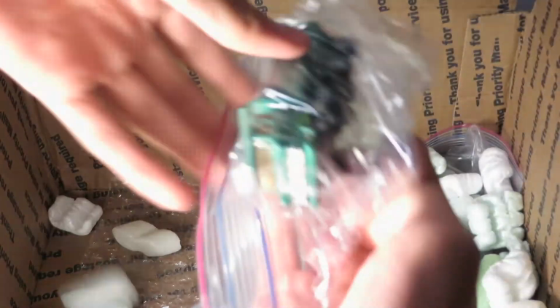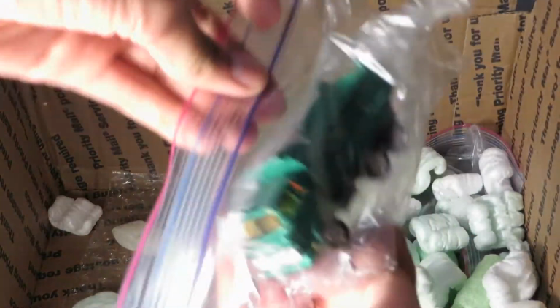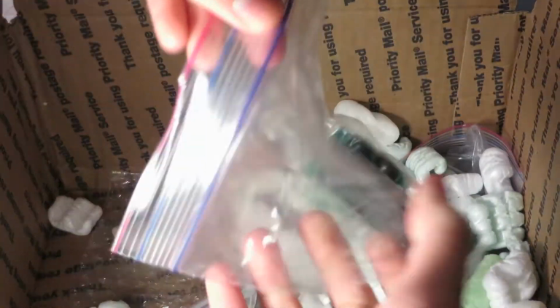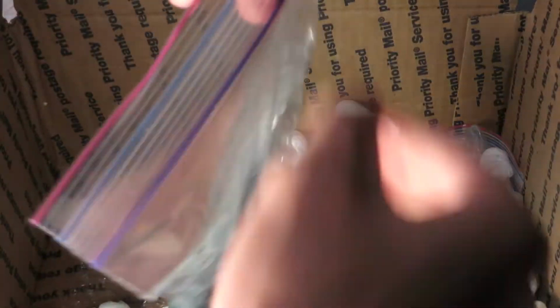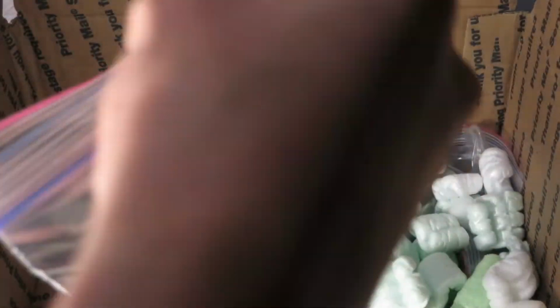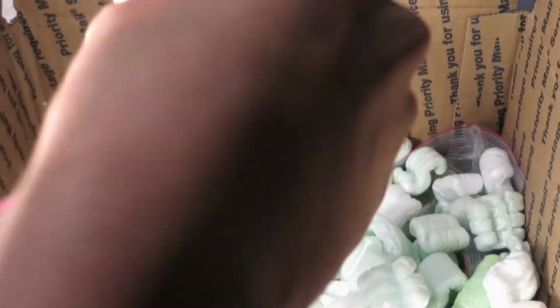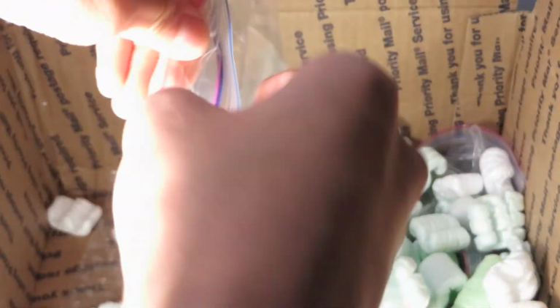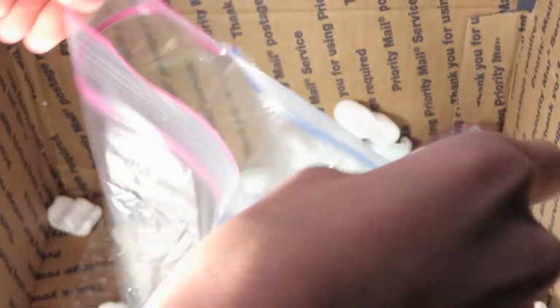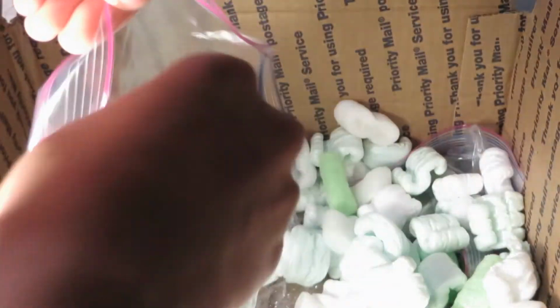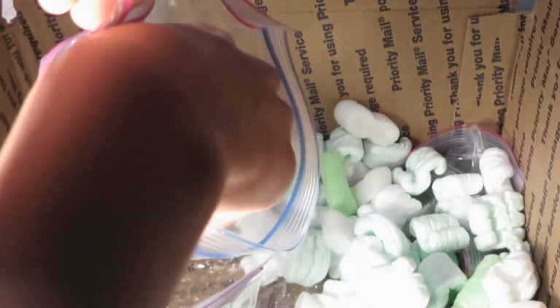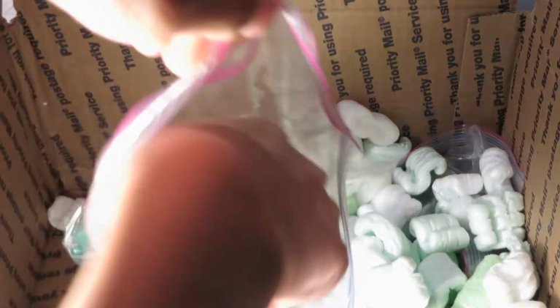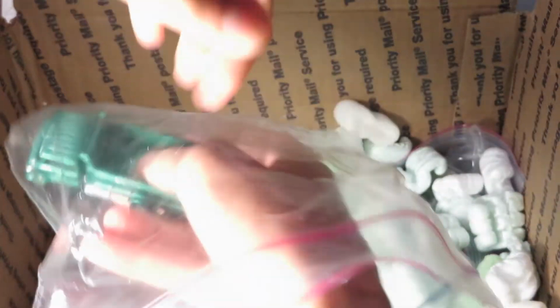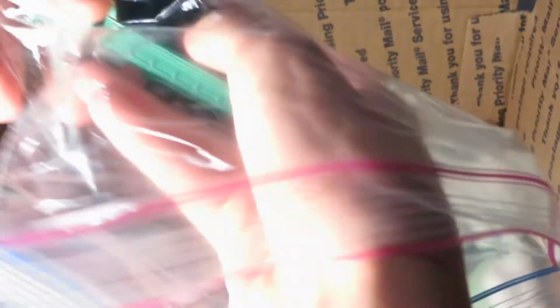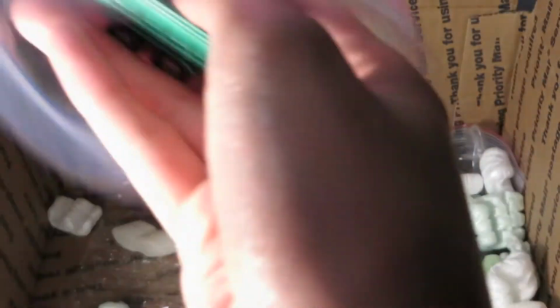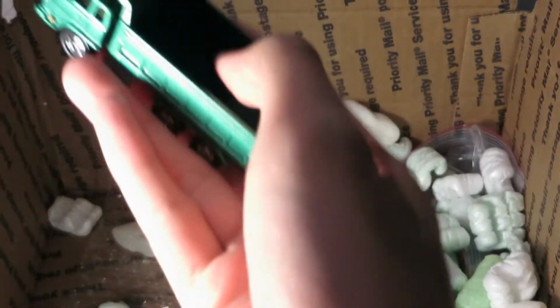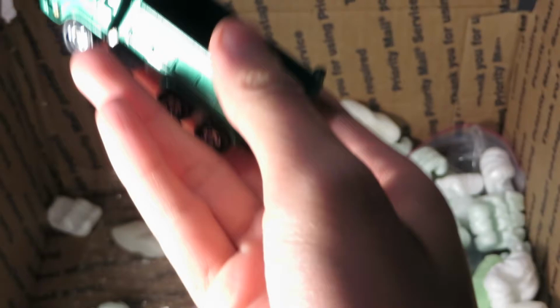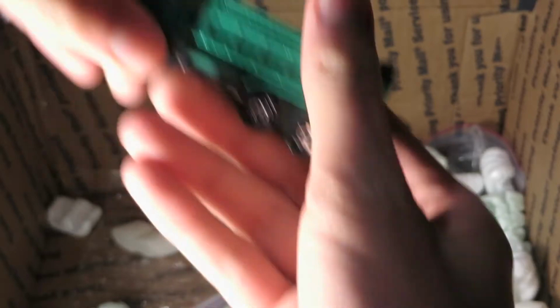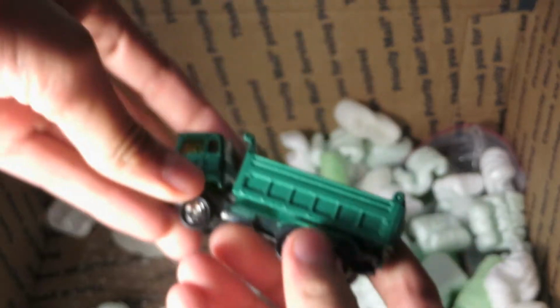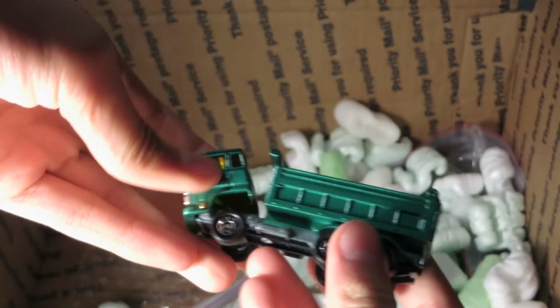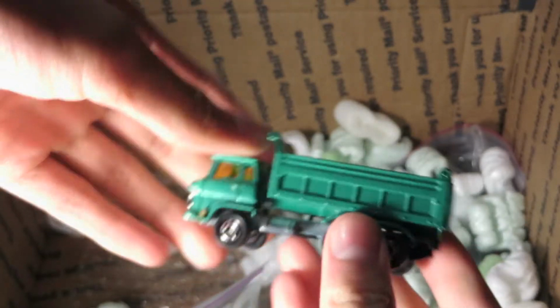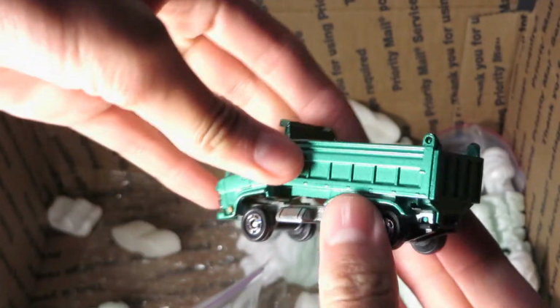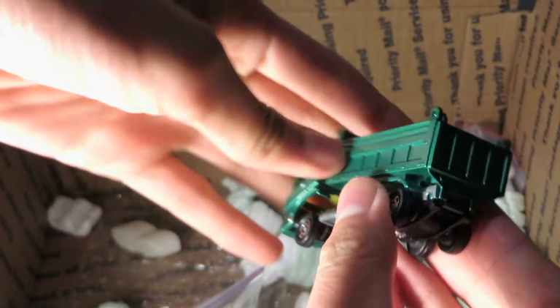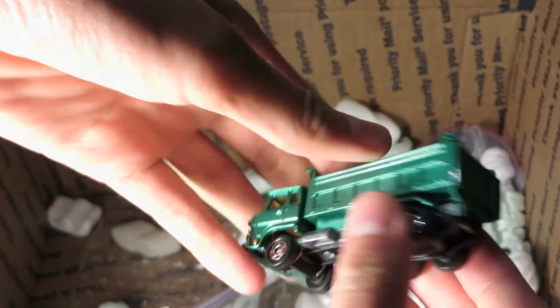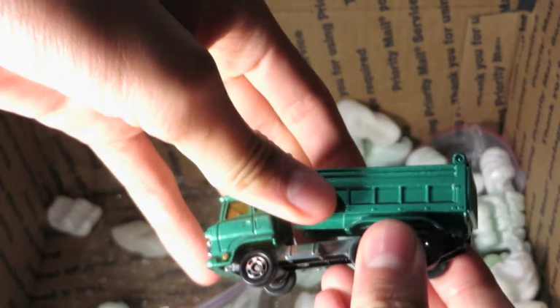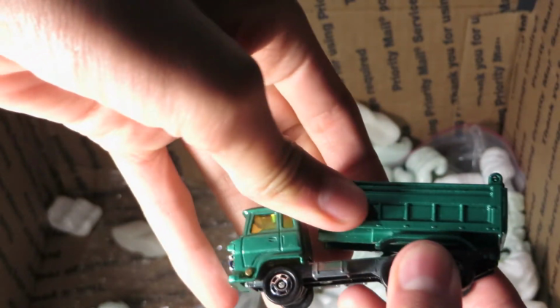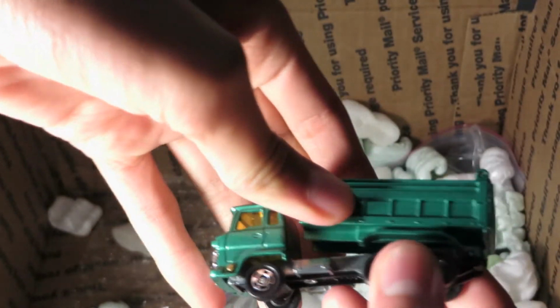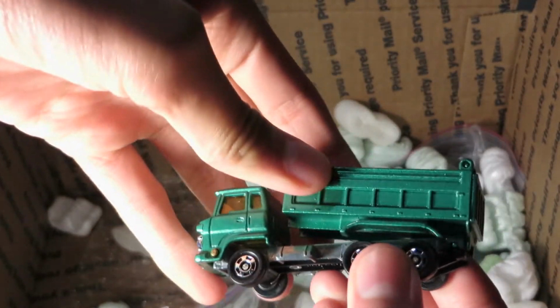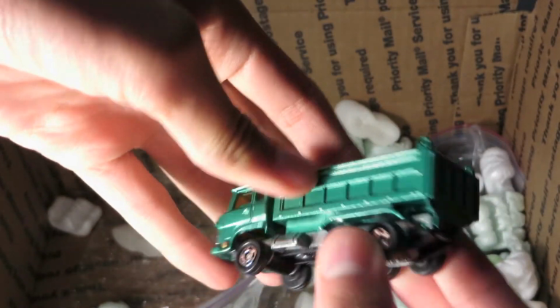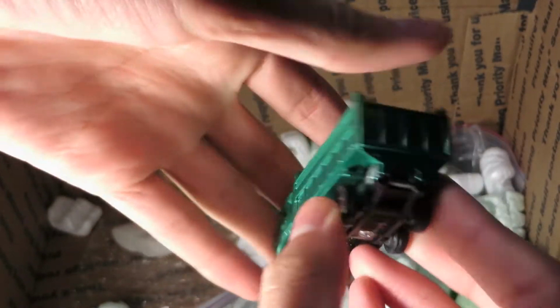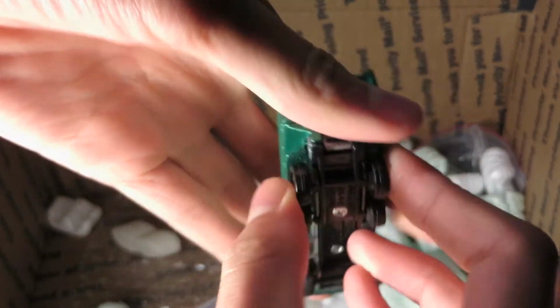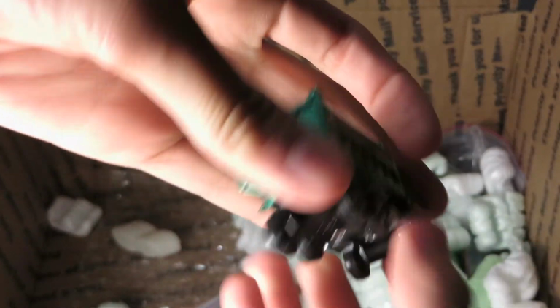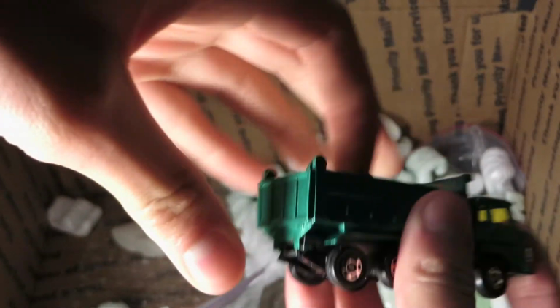Another Tomica — Hino dump truck, tipper.